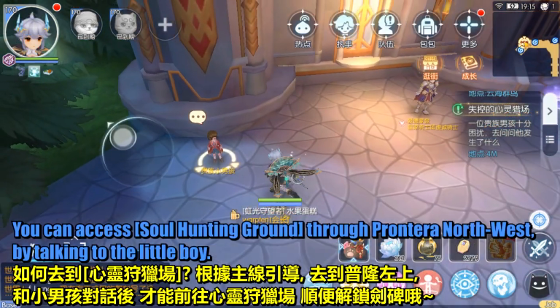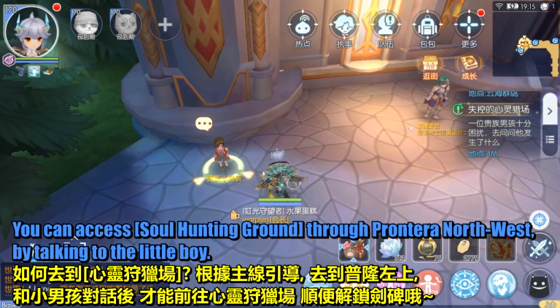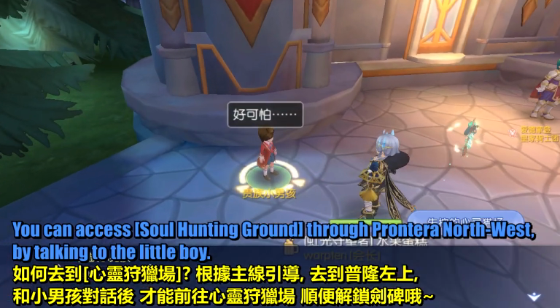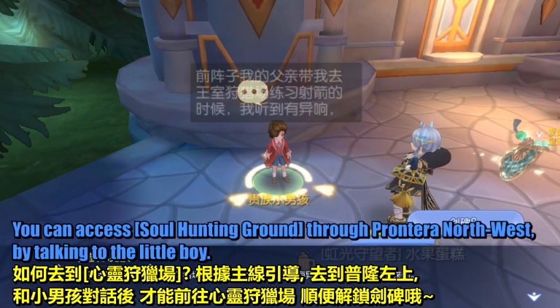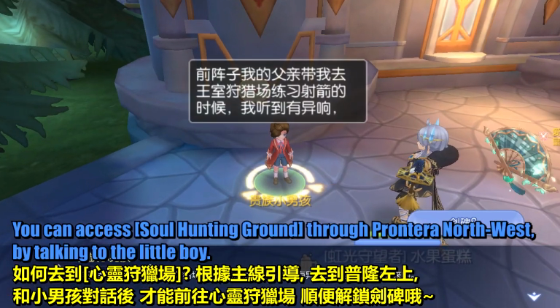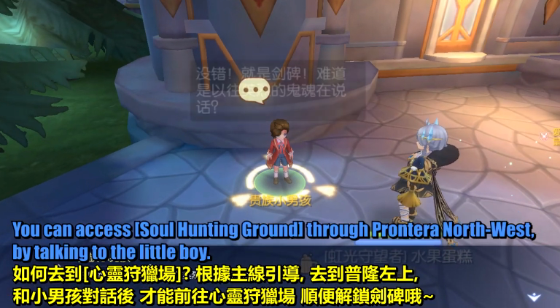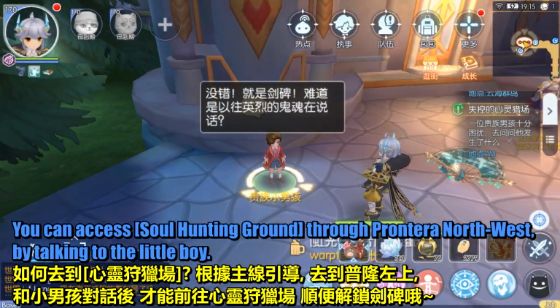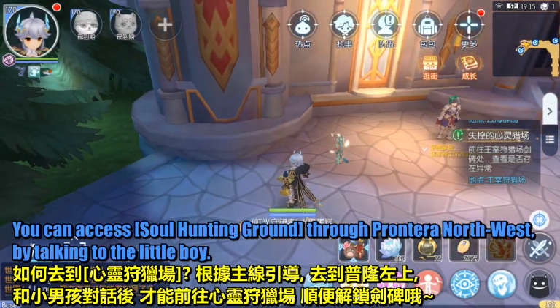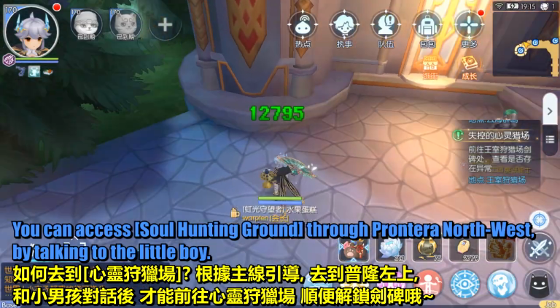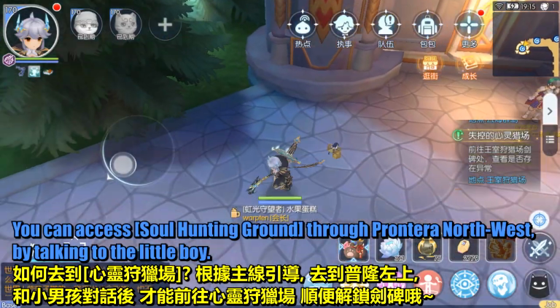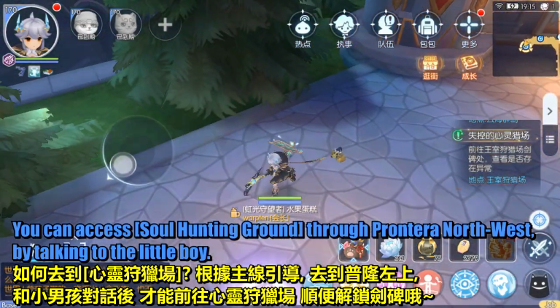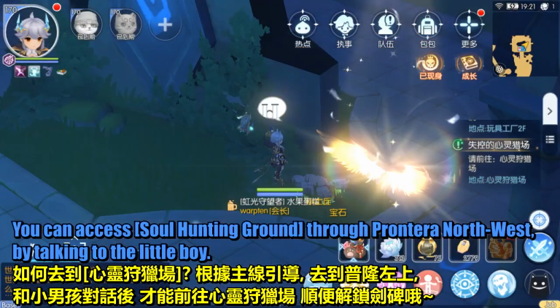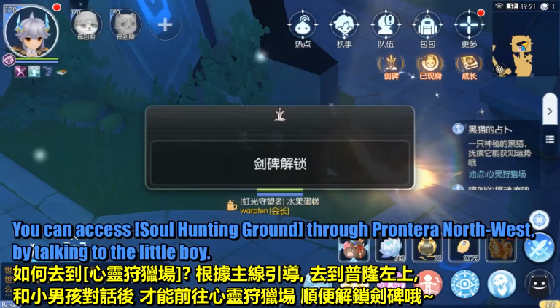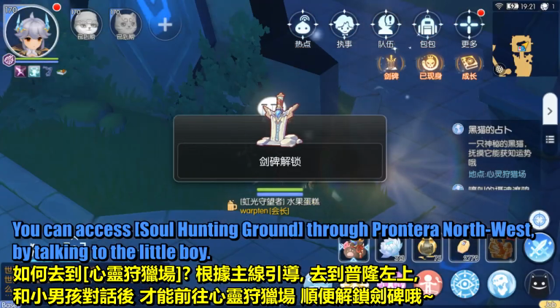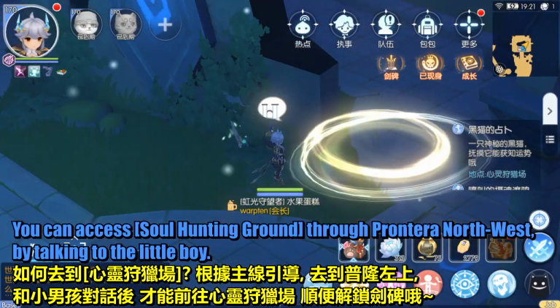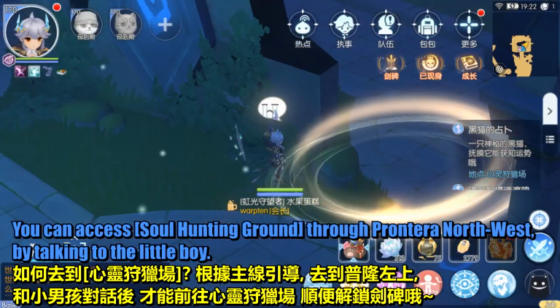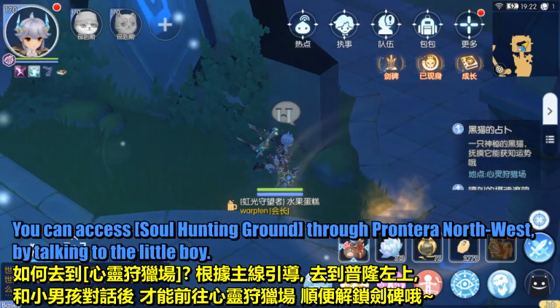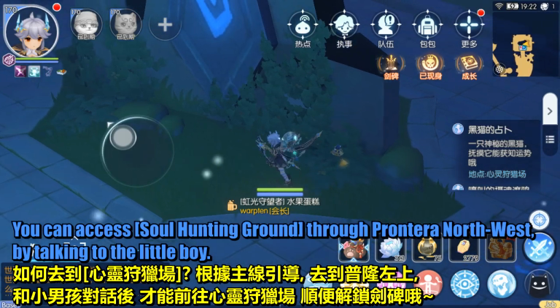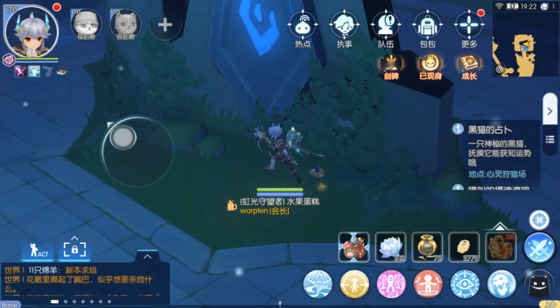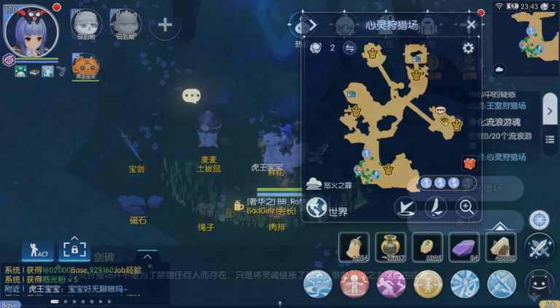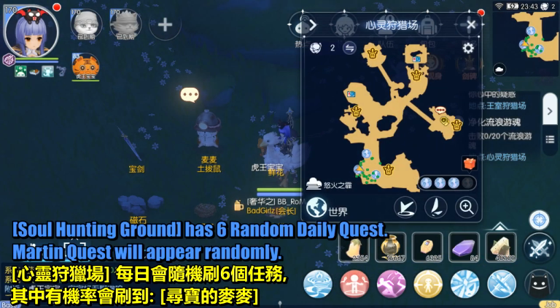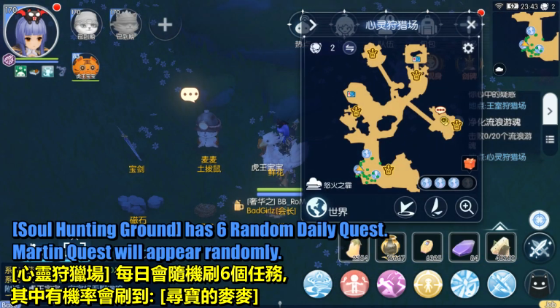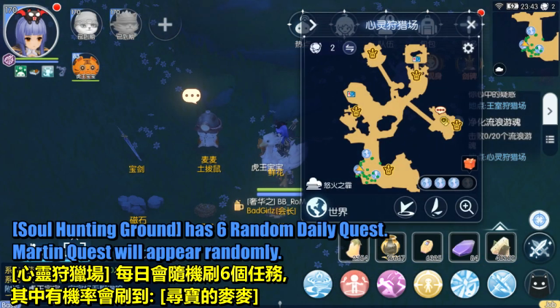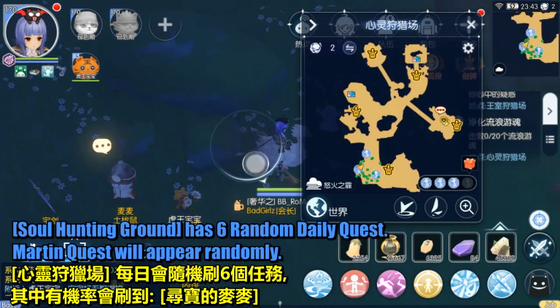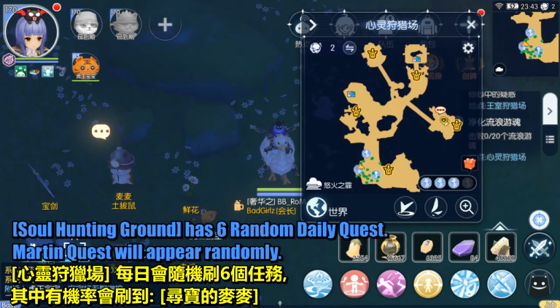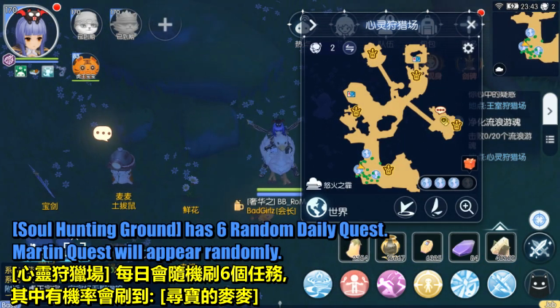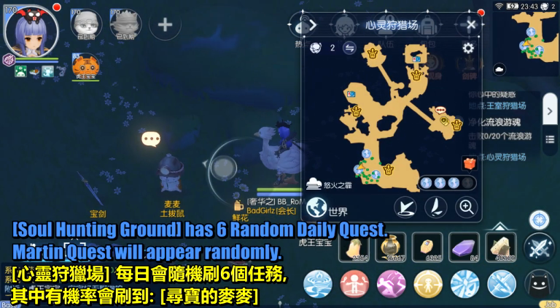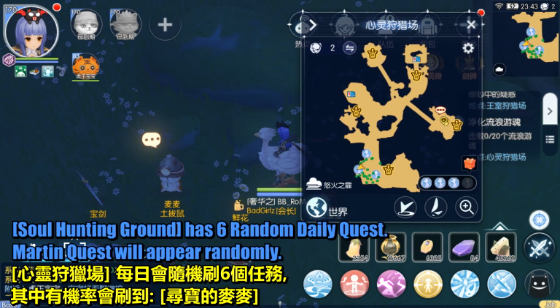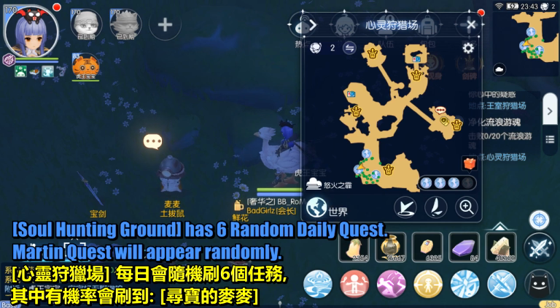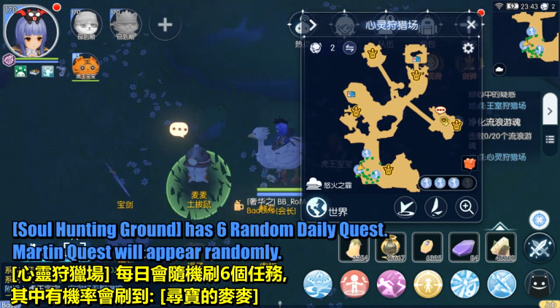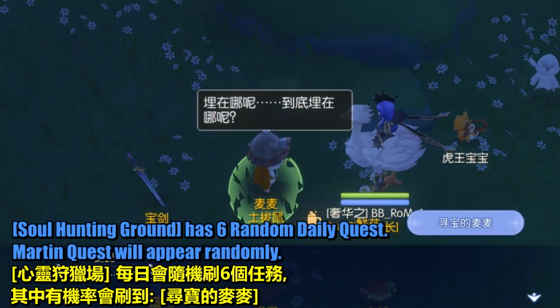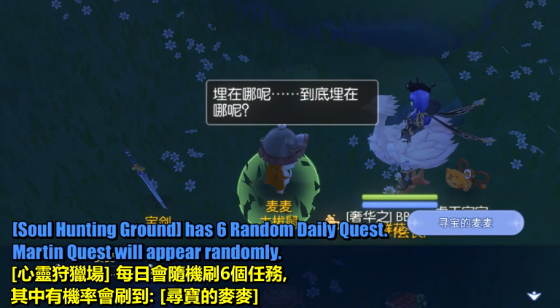You can access Soul Hunting Ground through Prontor Northwest by talking to the little boy. Soul Hunting Ground has 6 random daily quests, and the Marten quest will appear randomly among them.